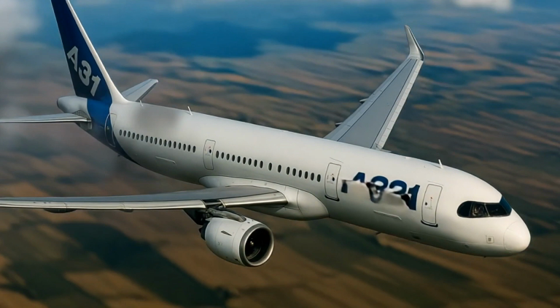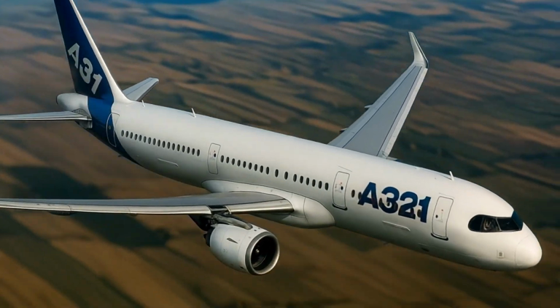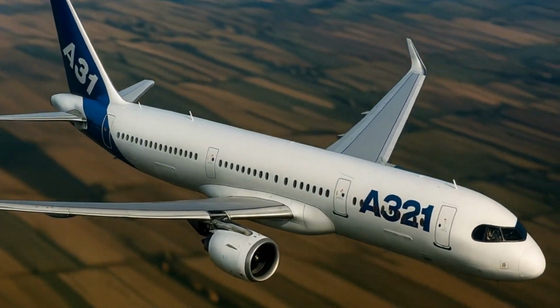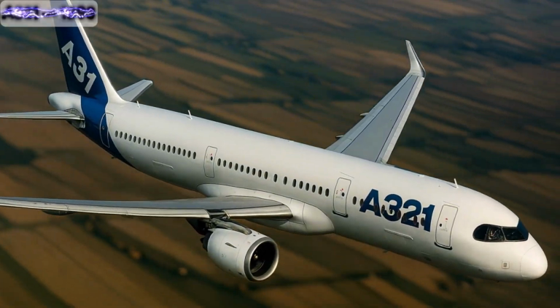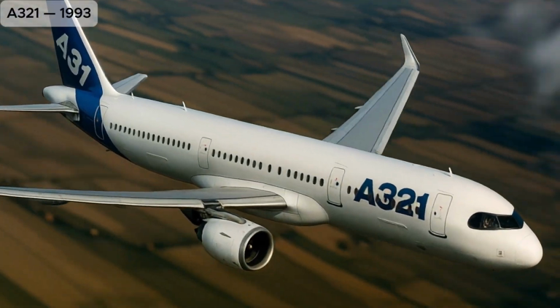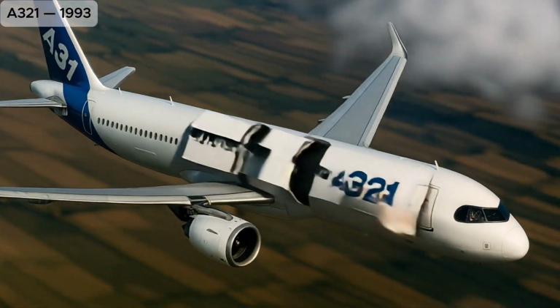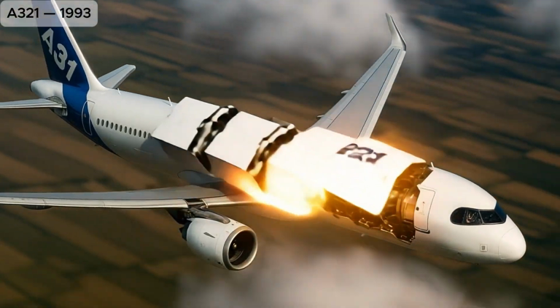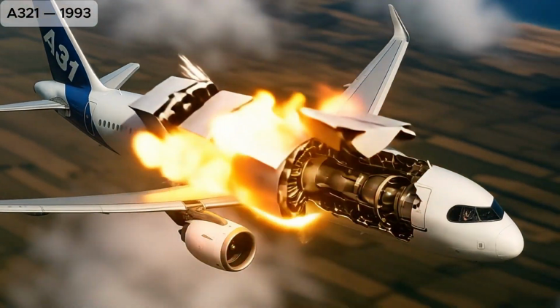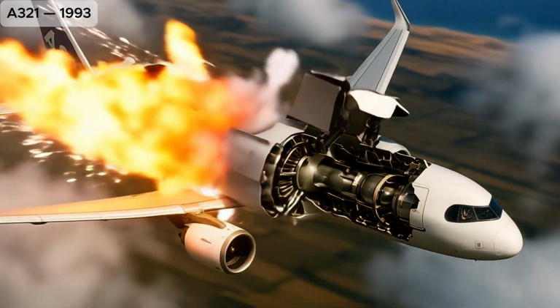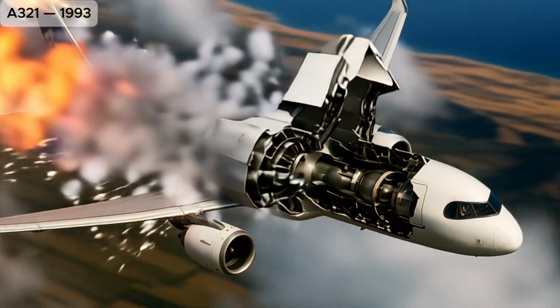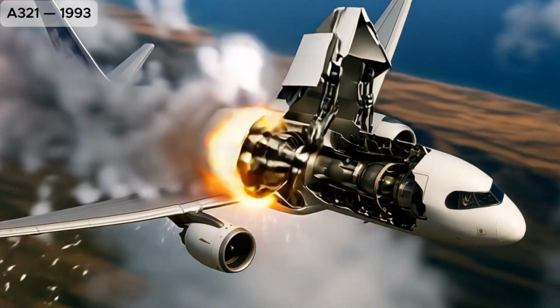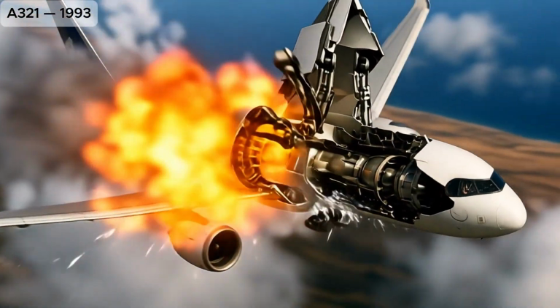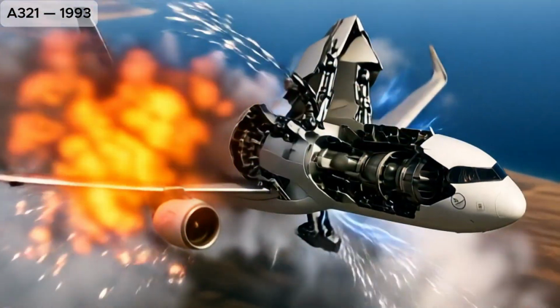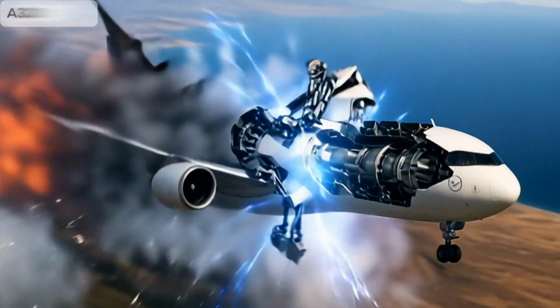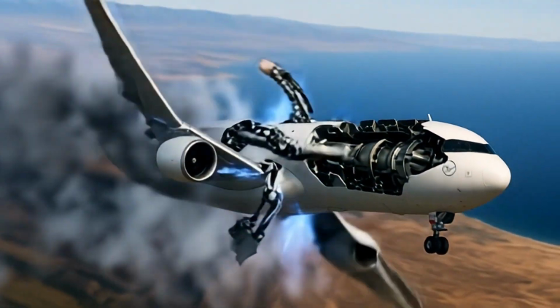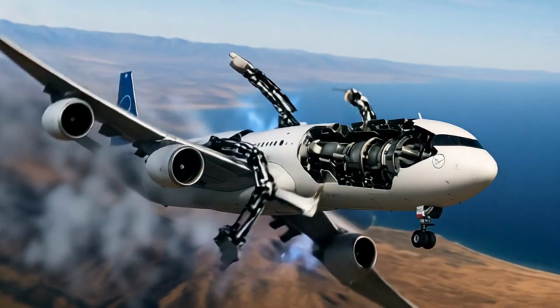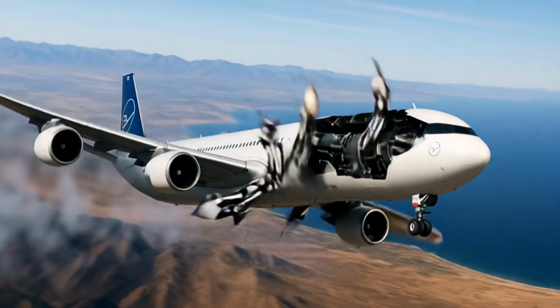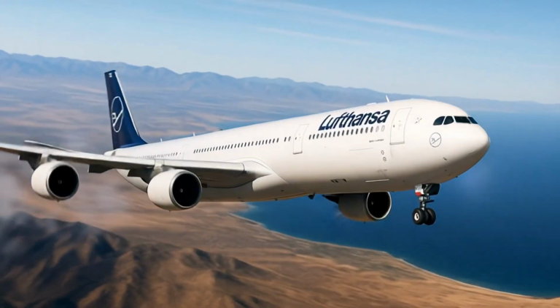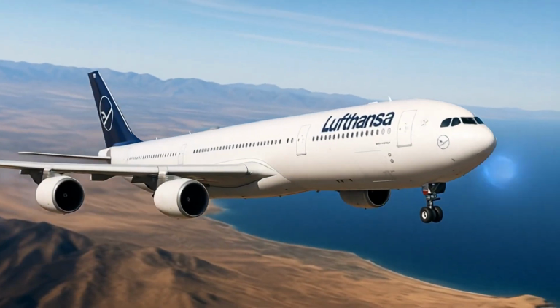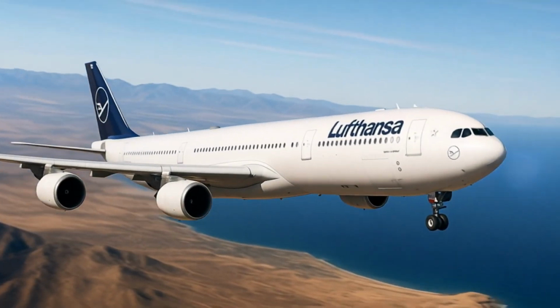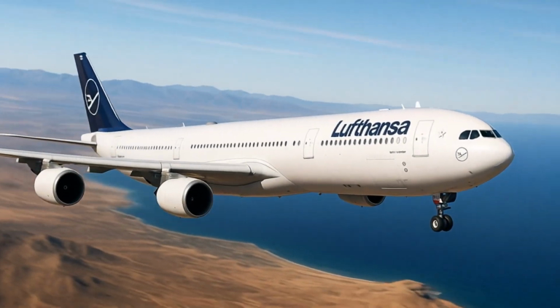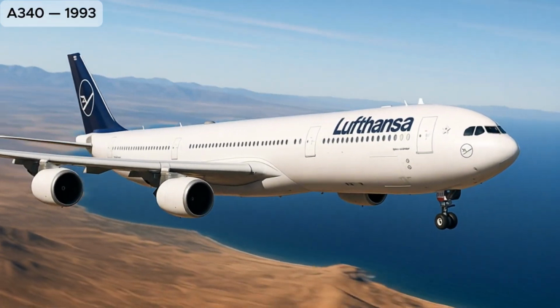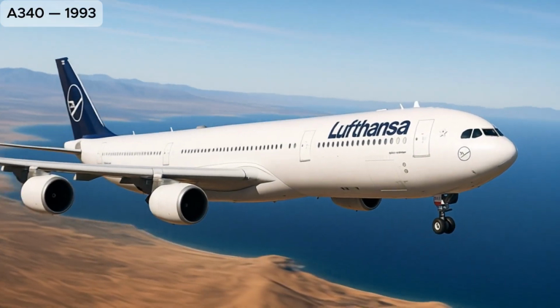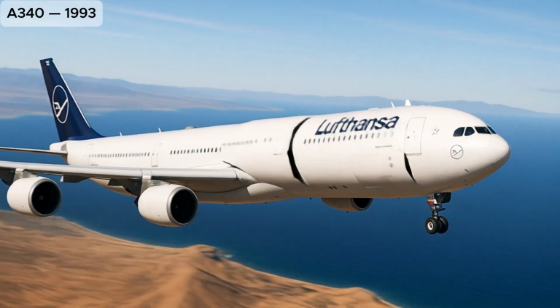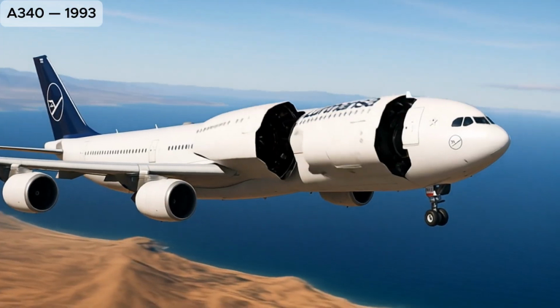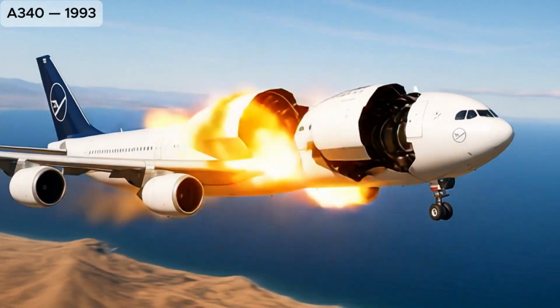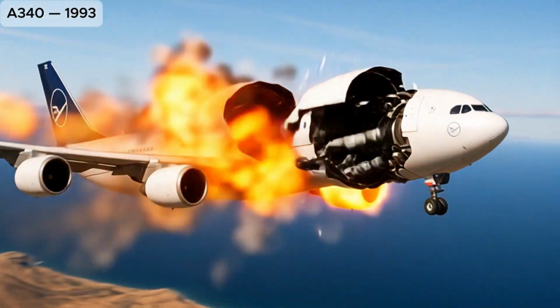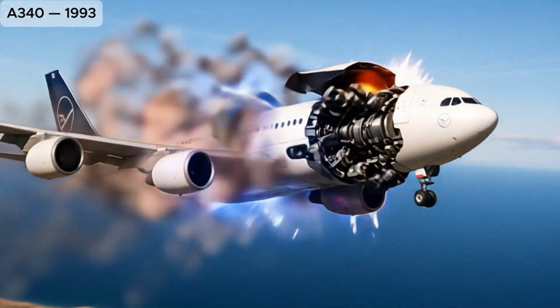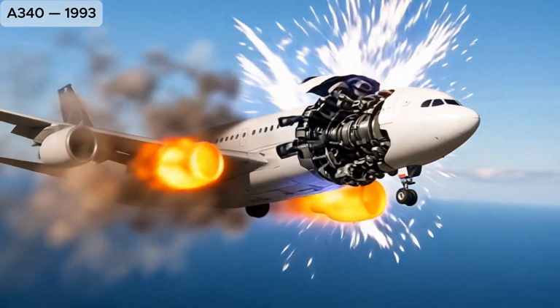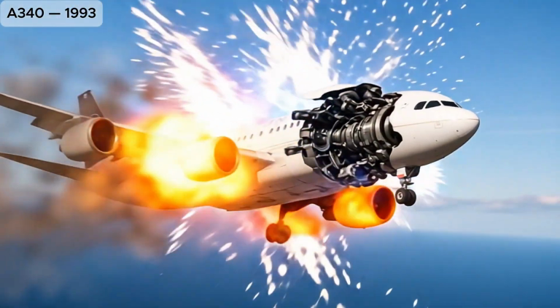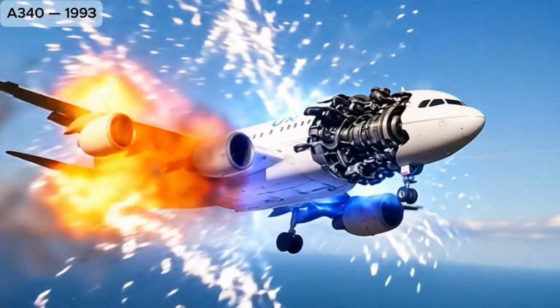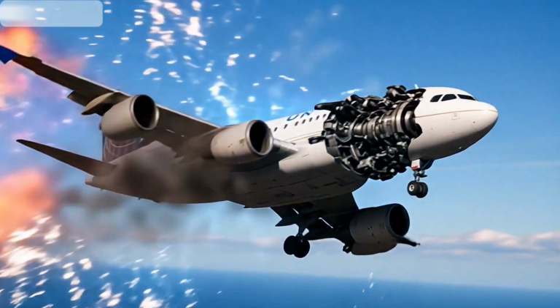A321, a stretched version of the A320, perfect for higher capacity on short and medium-haul routes. A340, a four-engine, long-range aircraft built for ultra-long flights across oceans.